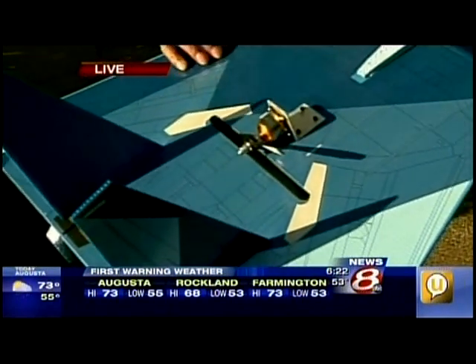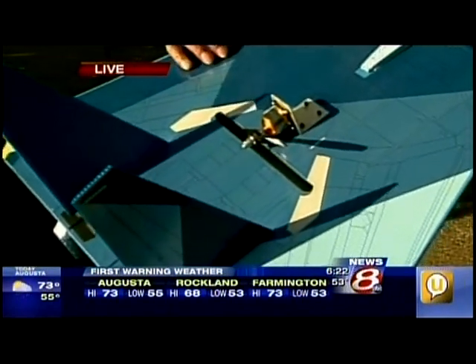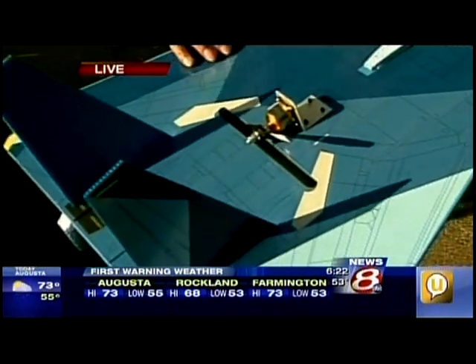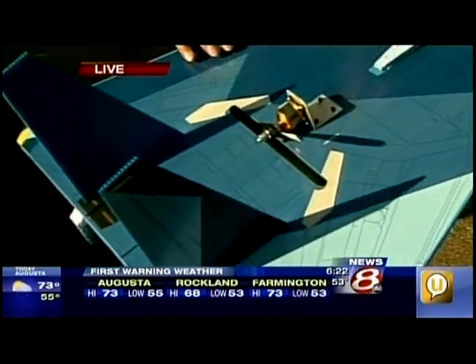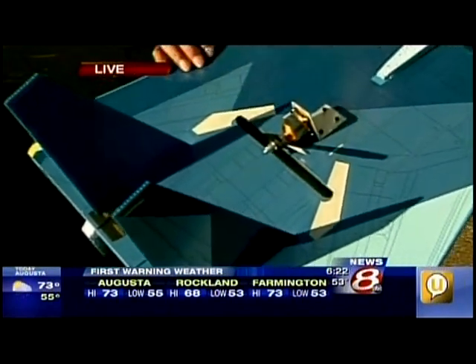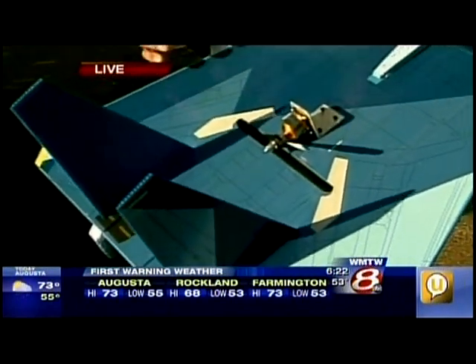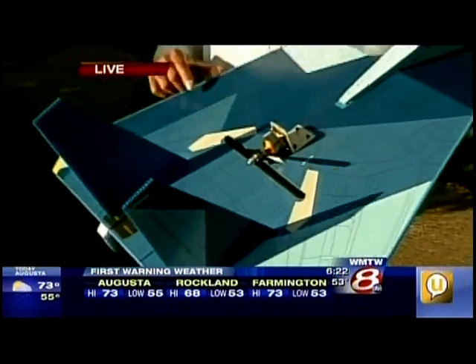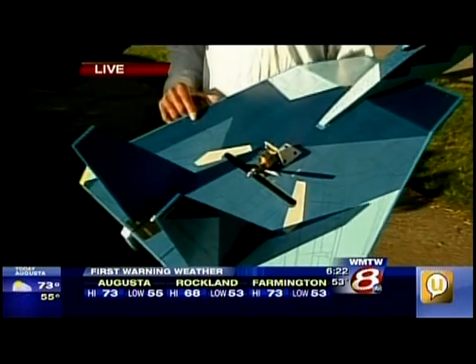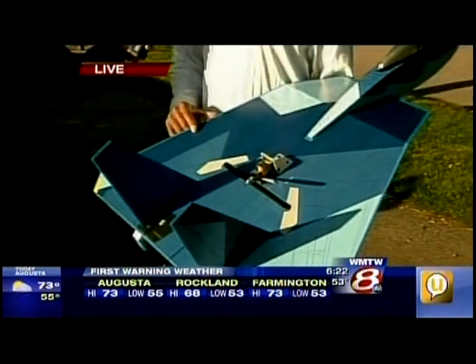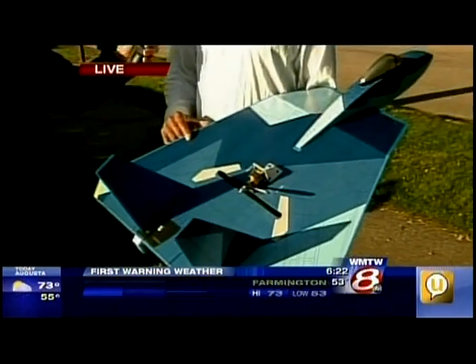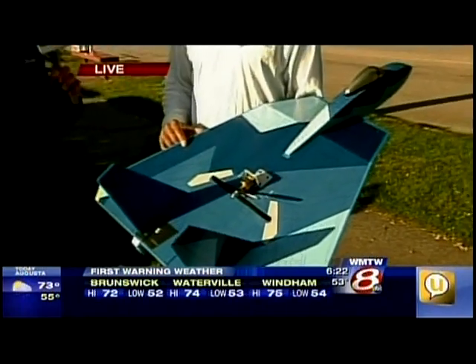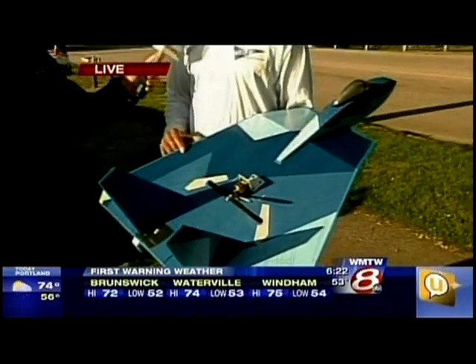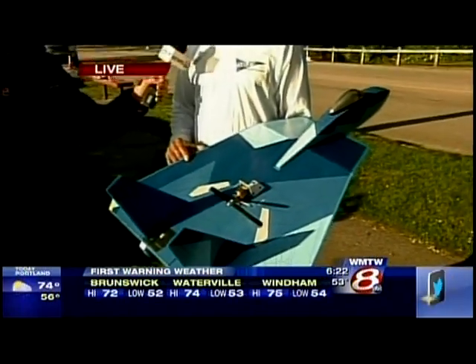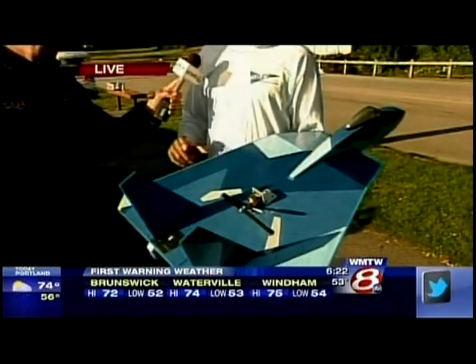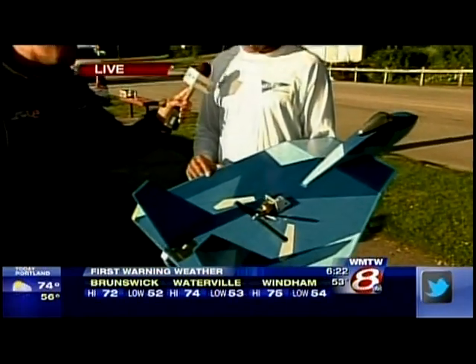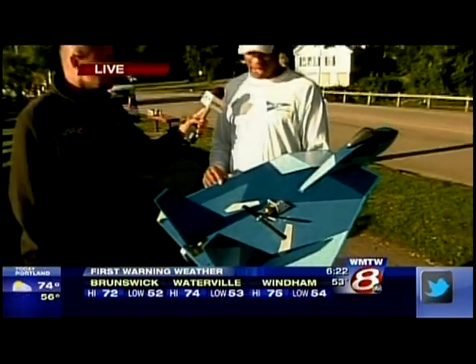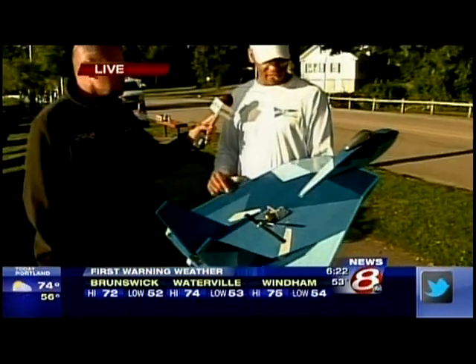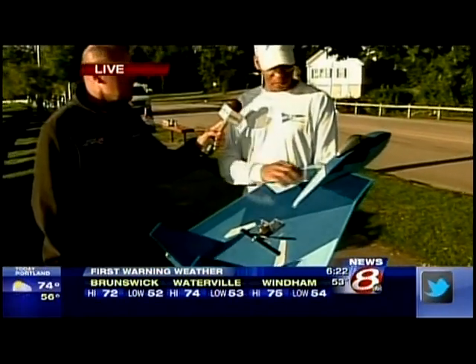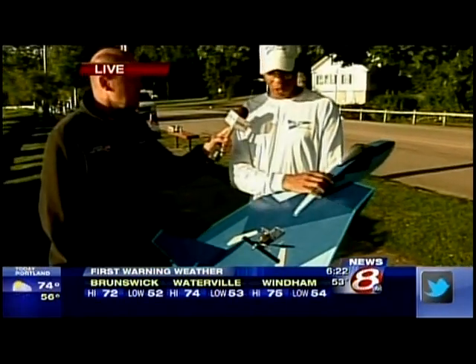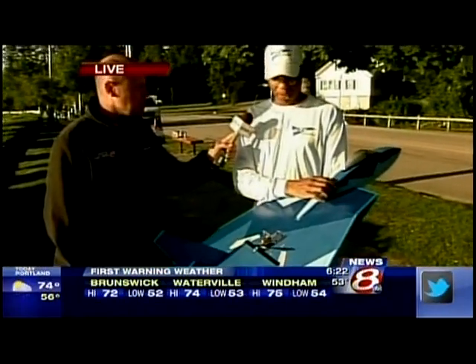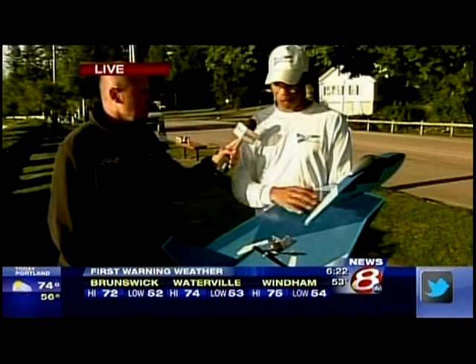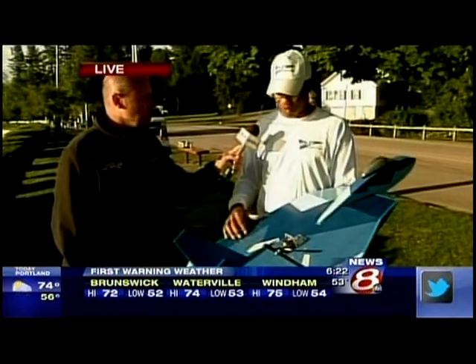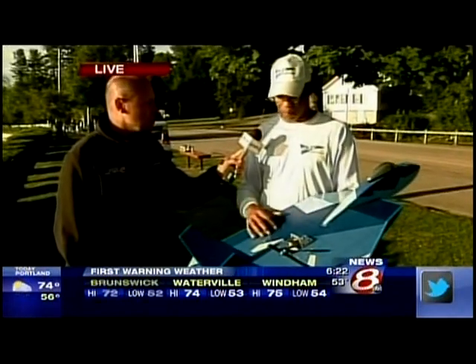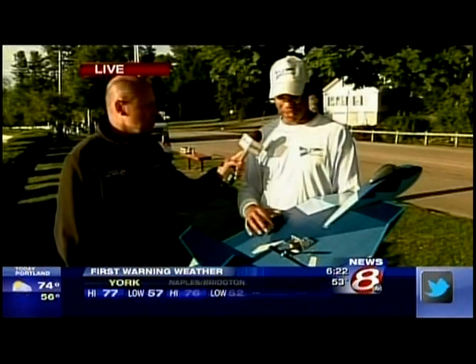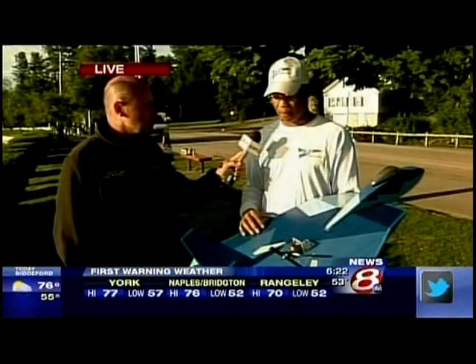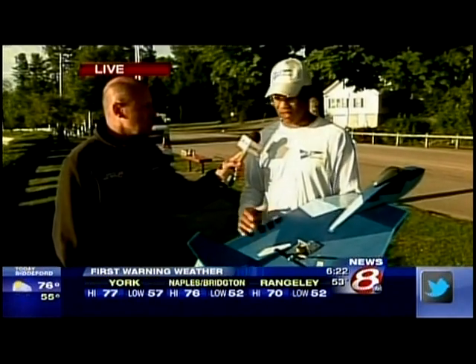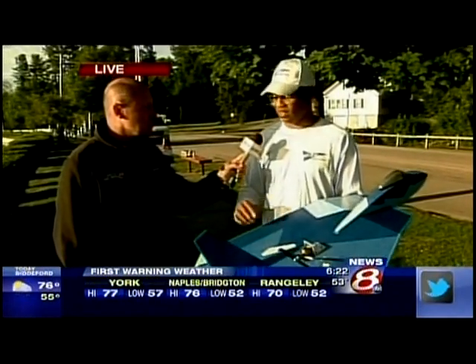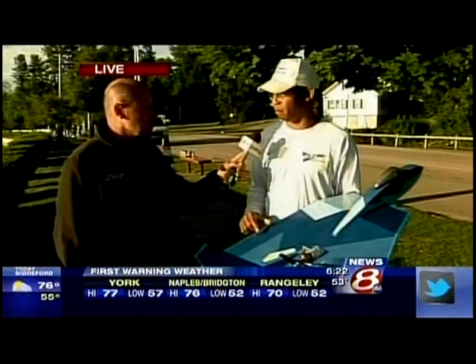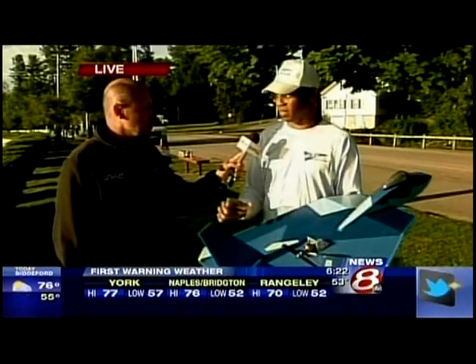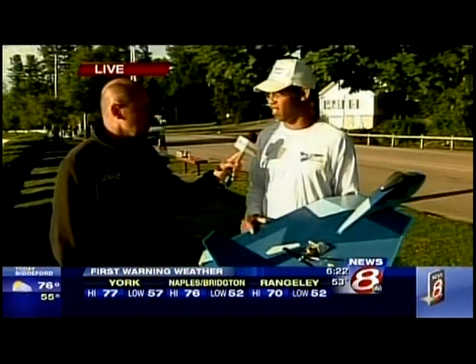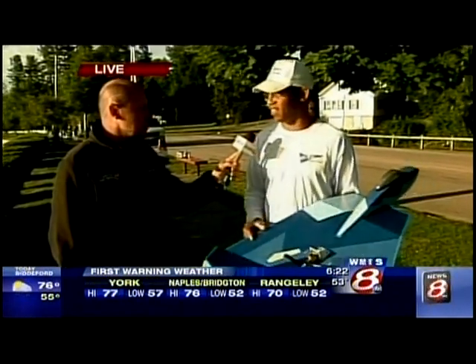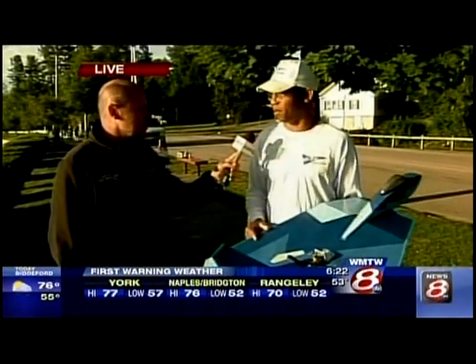We've been manufacturing these in Kittery for the past three years. What are these made out of? Corrugated plastic and they call it EPP foam. The wing's the same material as you see on the political signs on the side of the road.